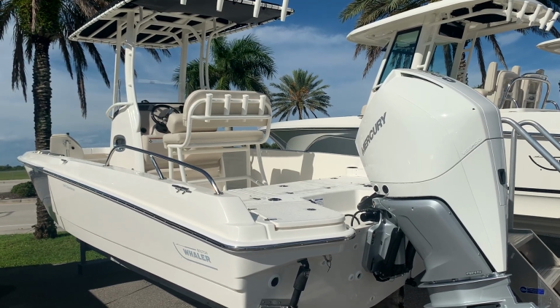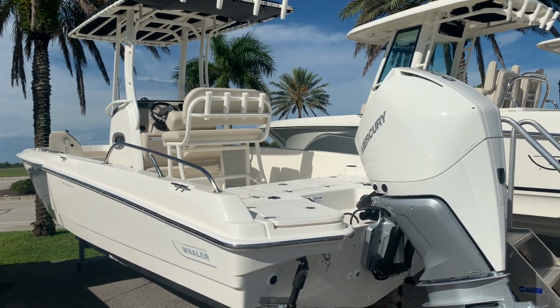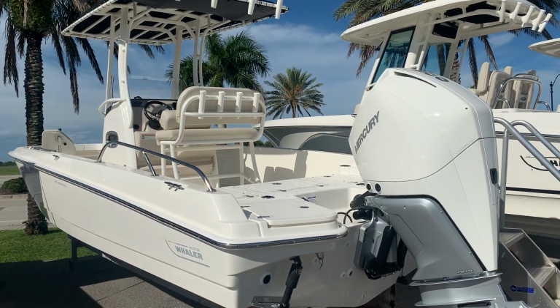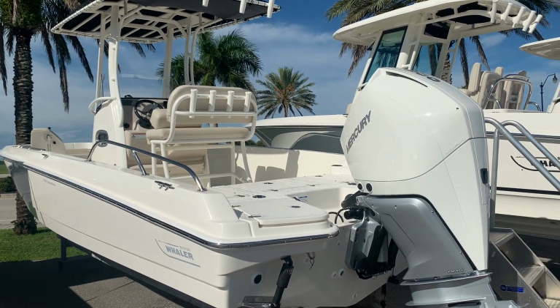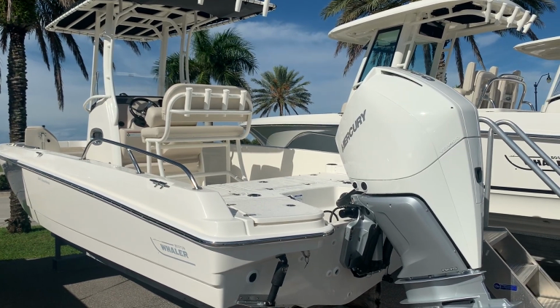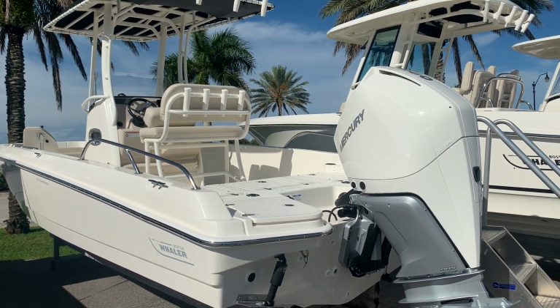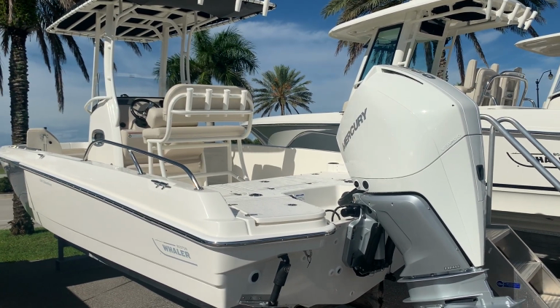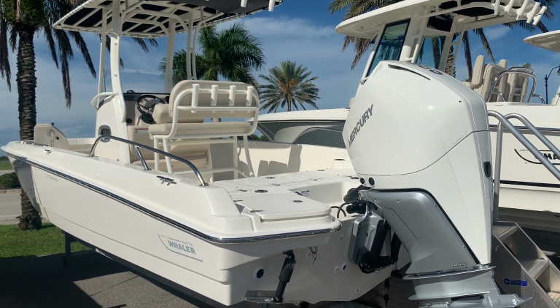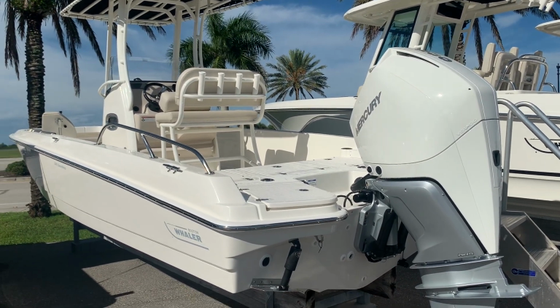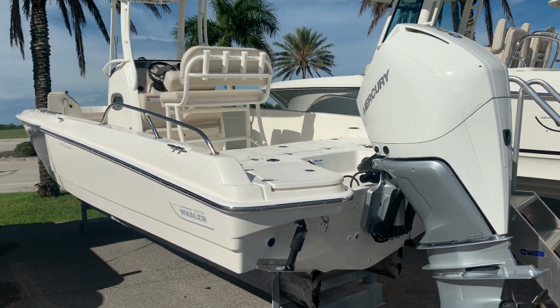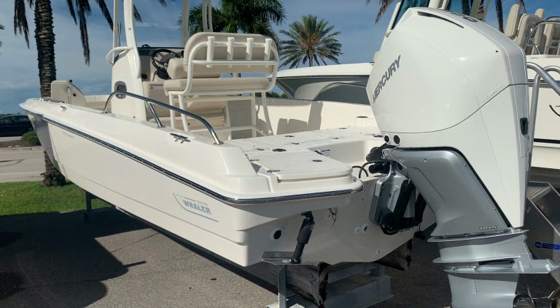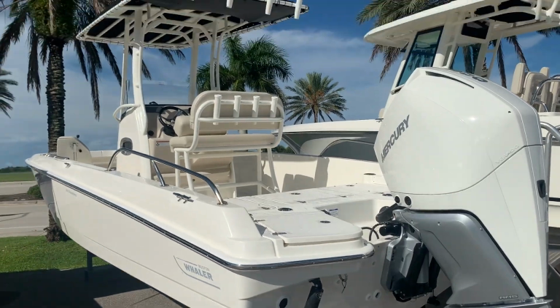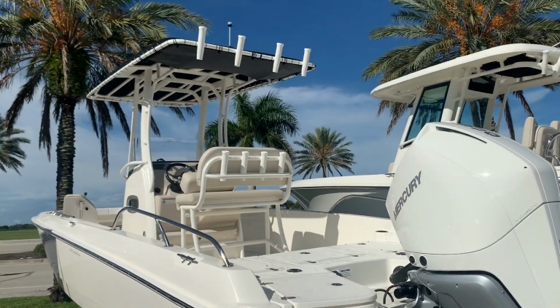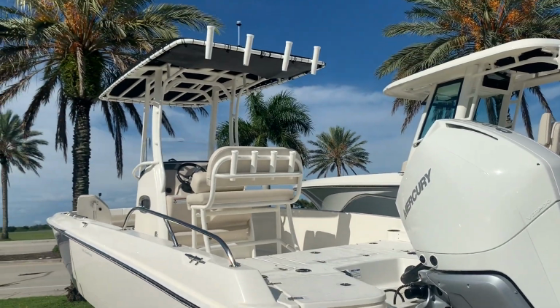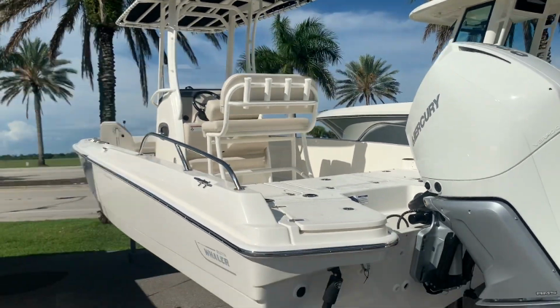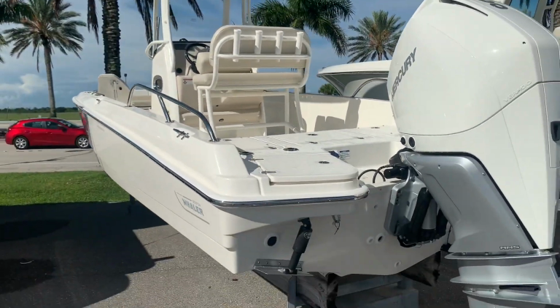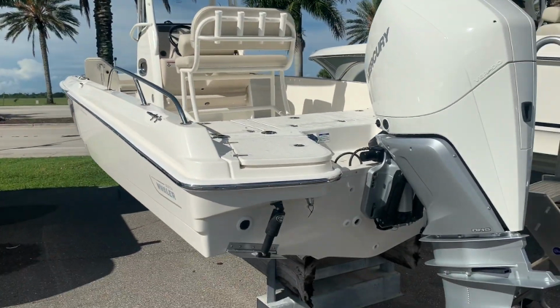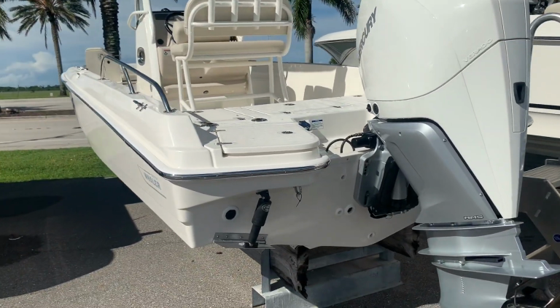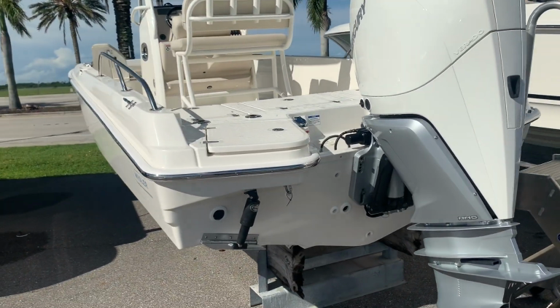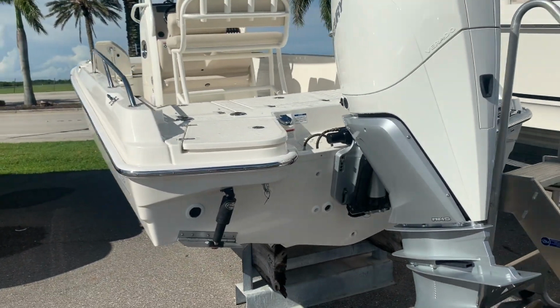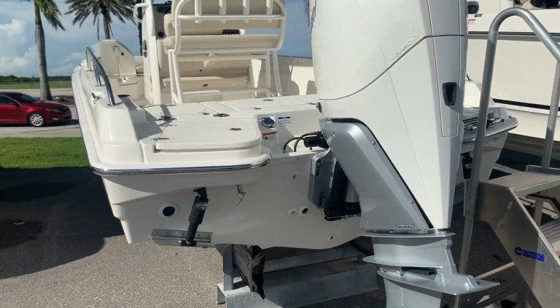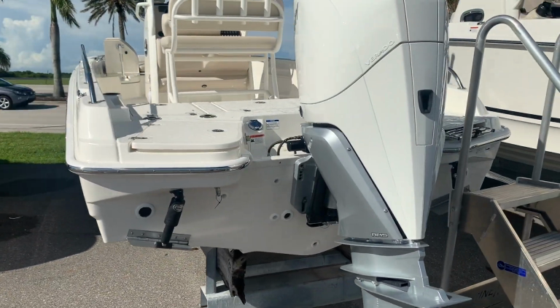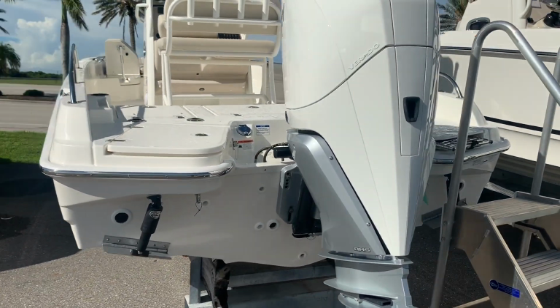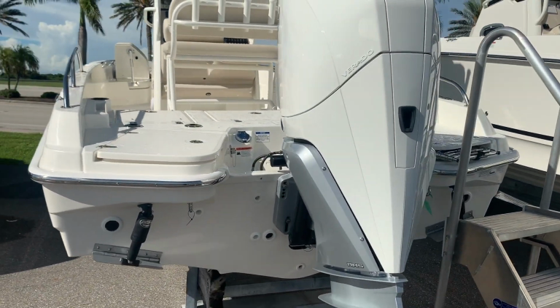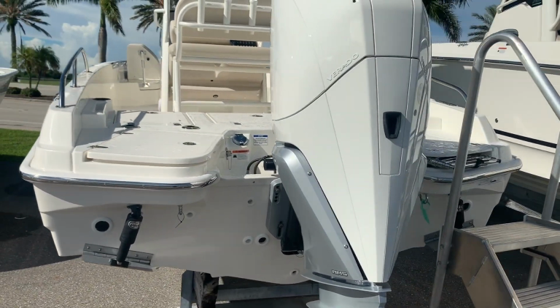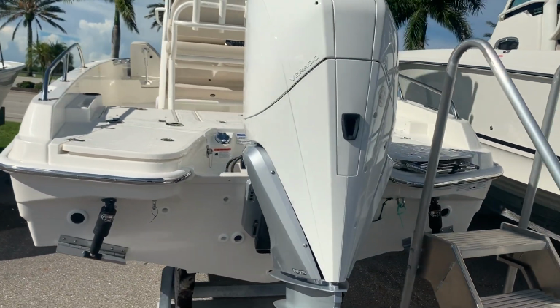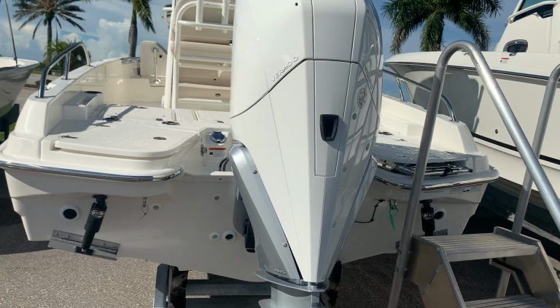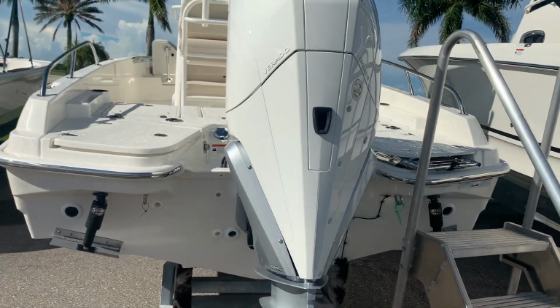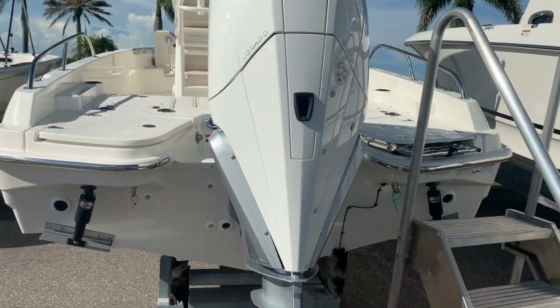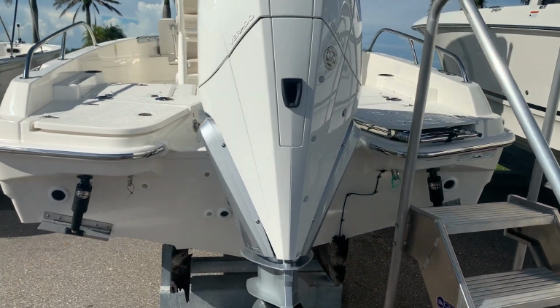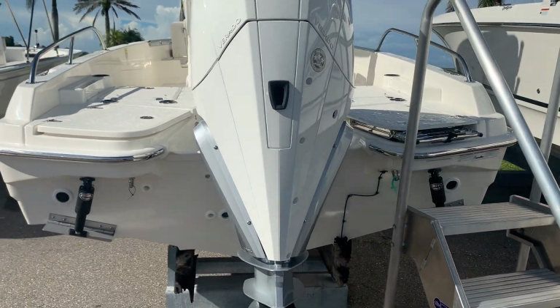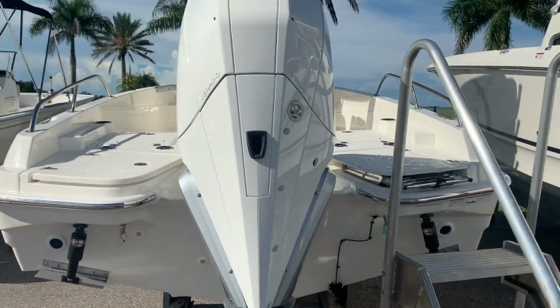Hi, this is Jeremy Bradshaw from MarineMax in Venice. This is one of our new arrivals — a brand new Boston Whaler 2020 24 Dauntless. This is one of my favorite boats, kind of a little sport utility.